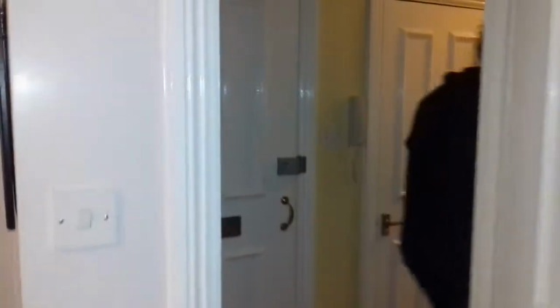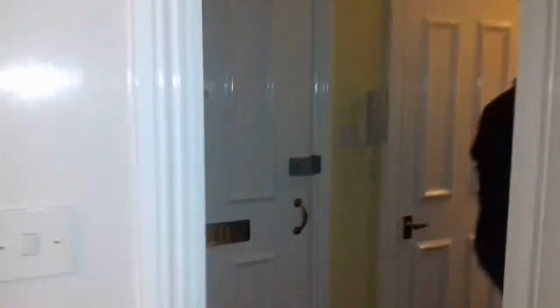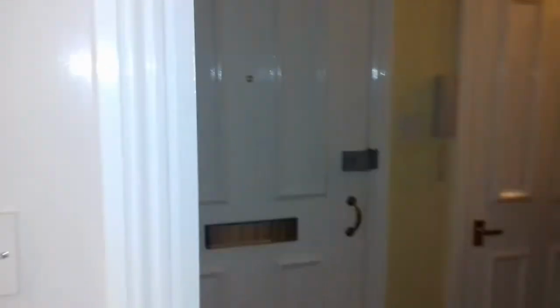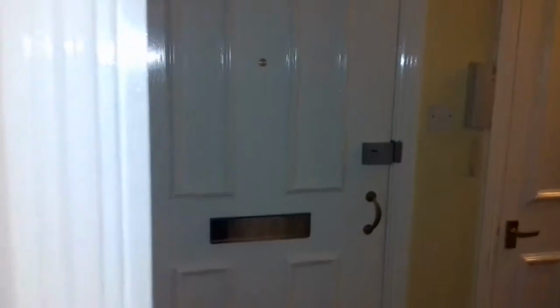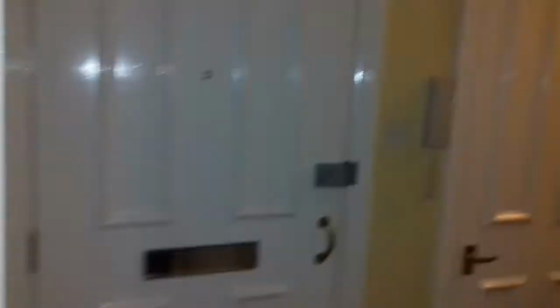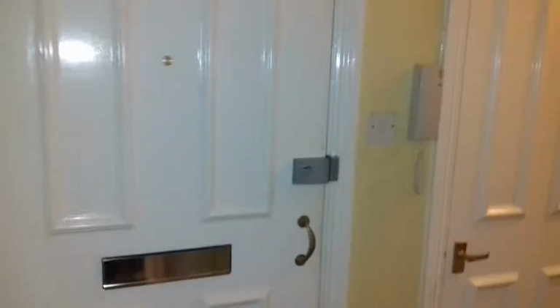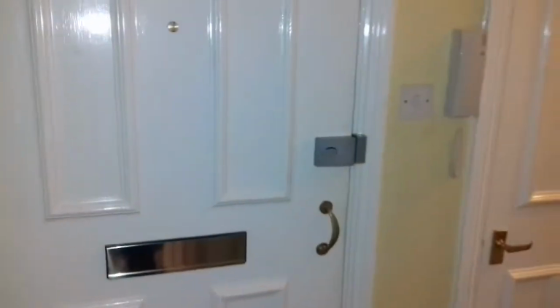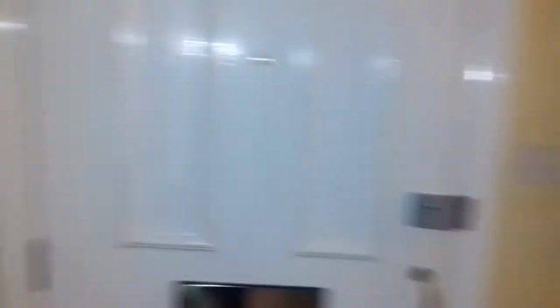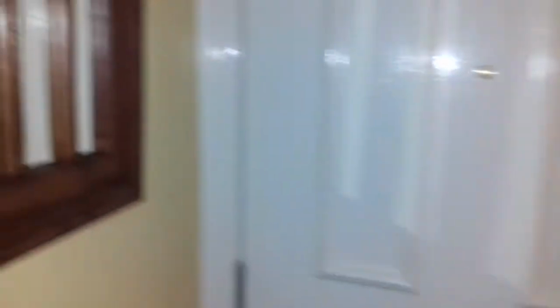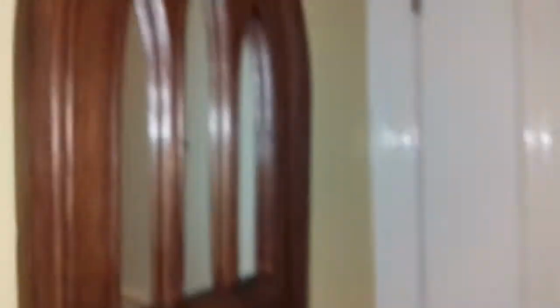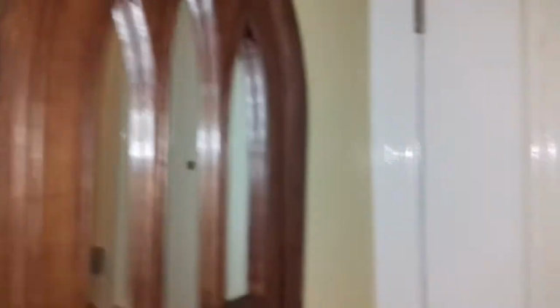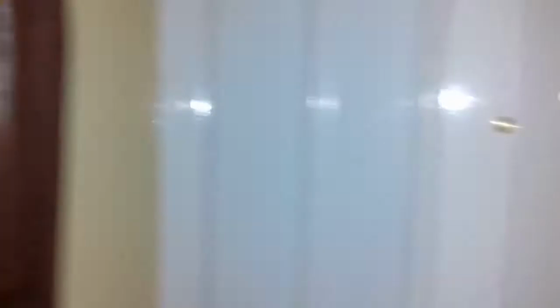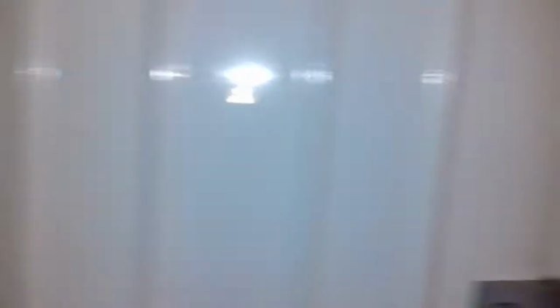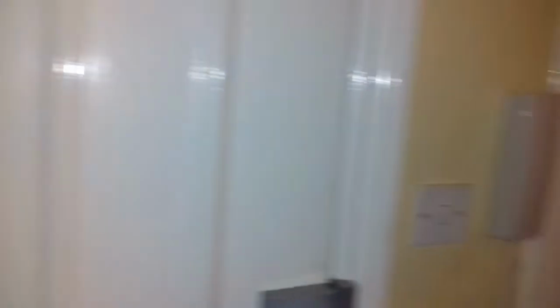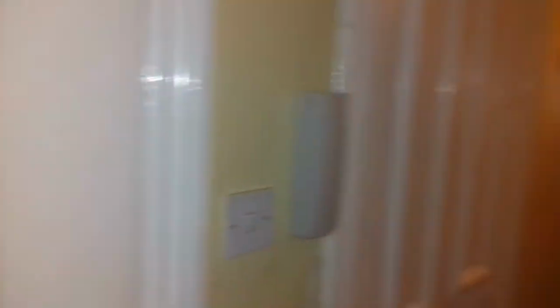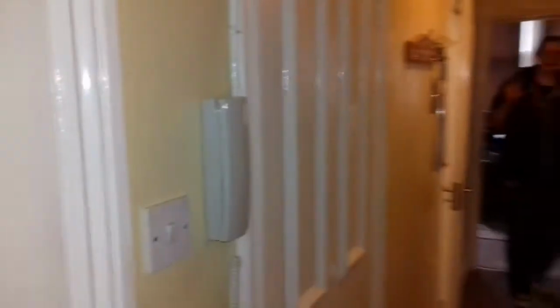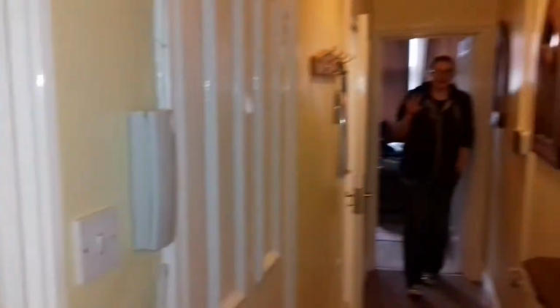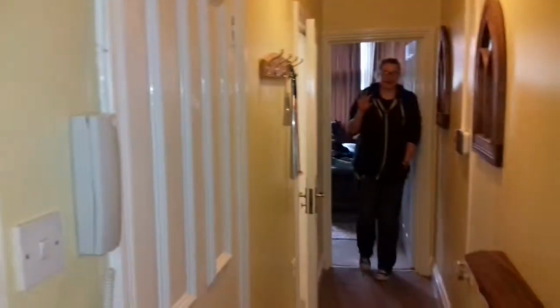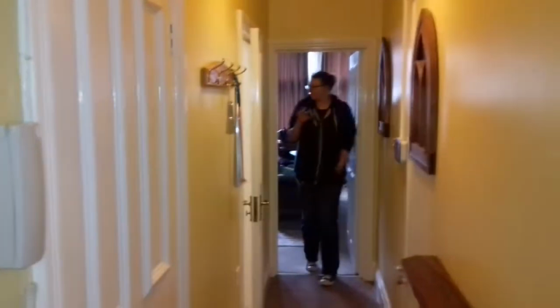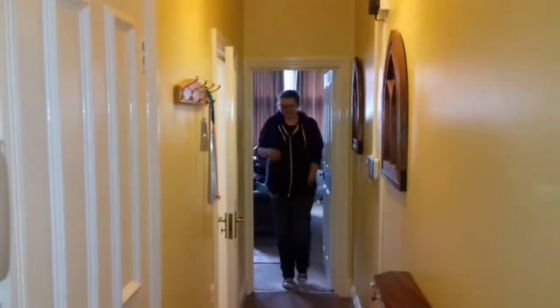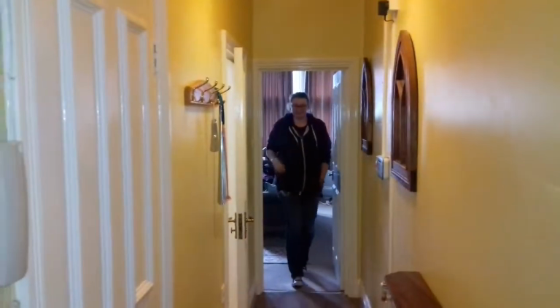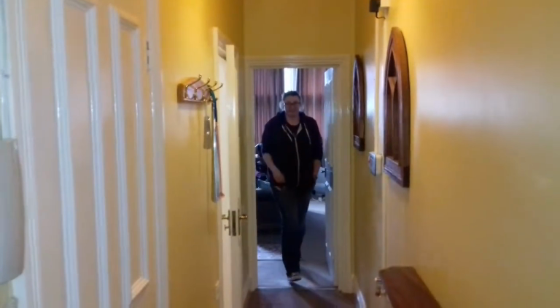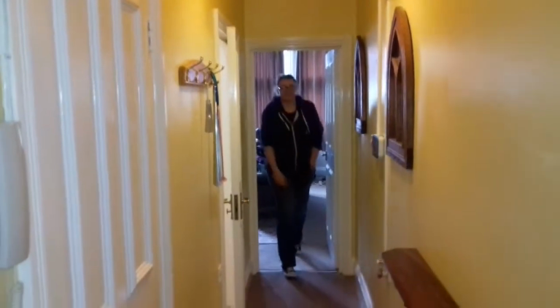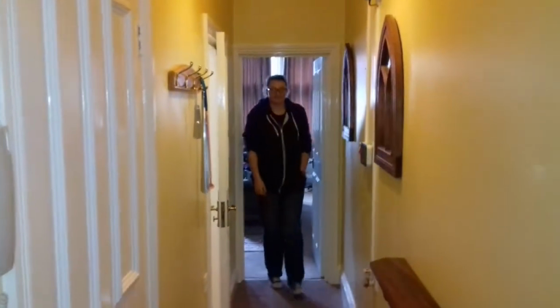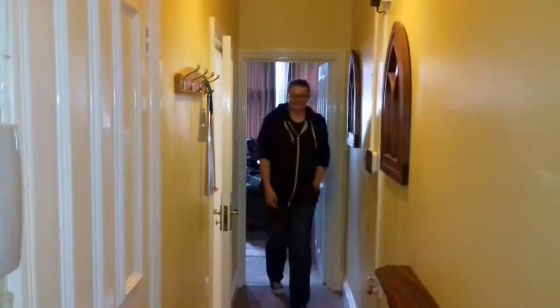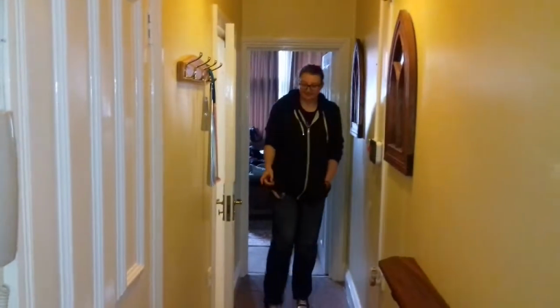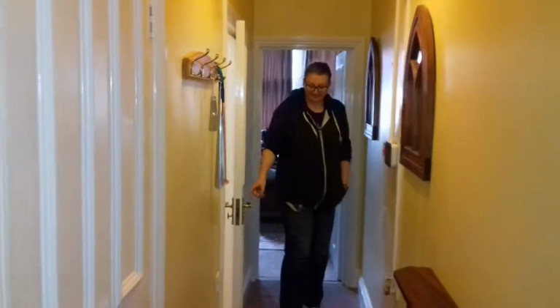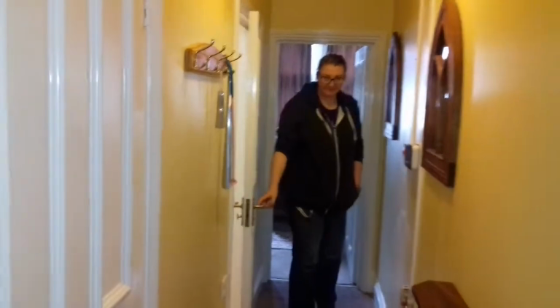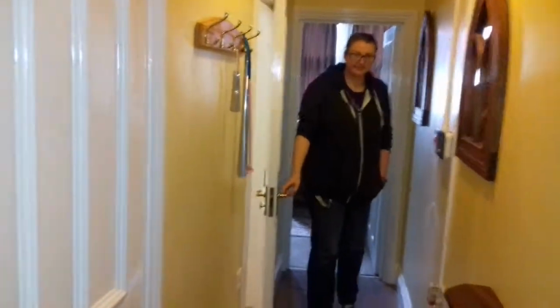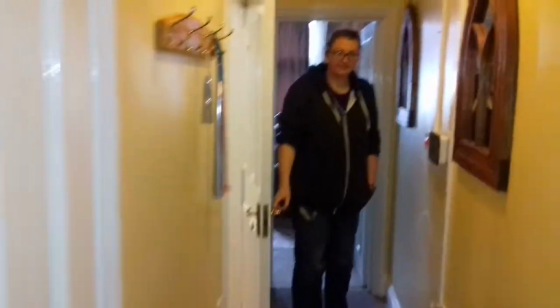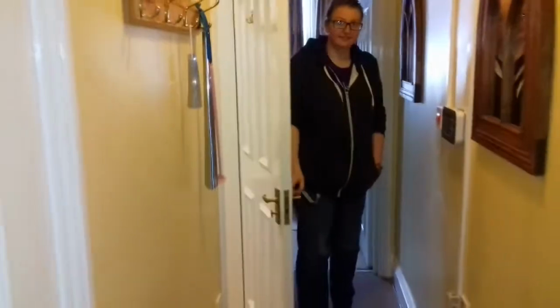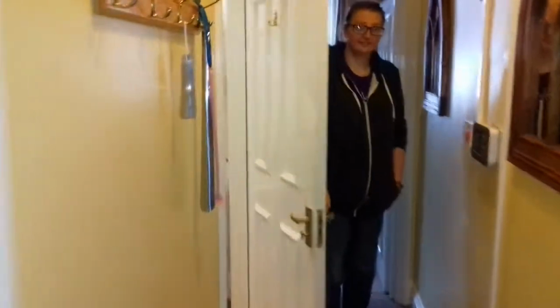That's the front door, mirror there, airing cupboard and then the bathroom. I'll do the bathroom.